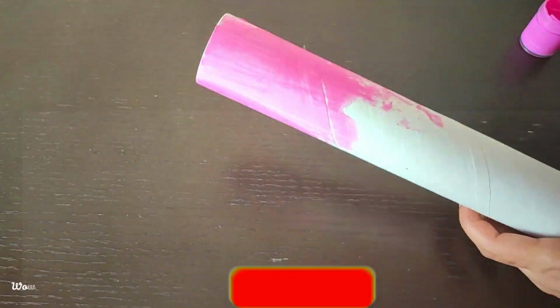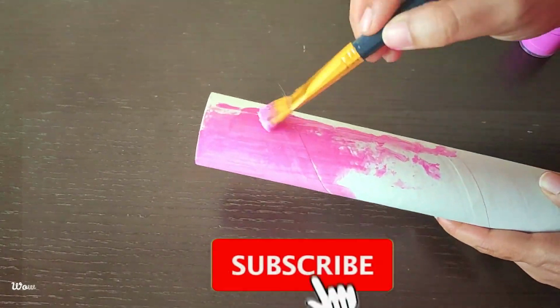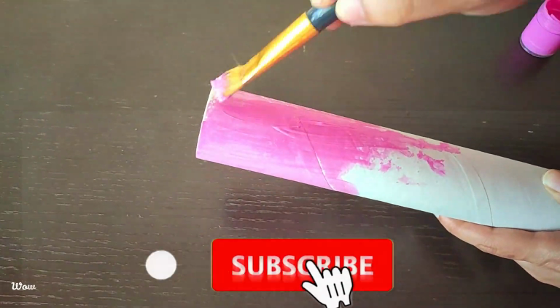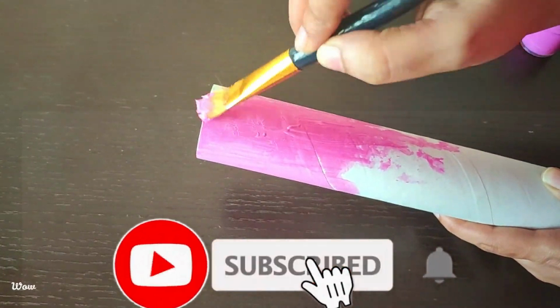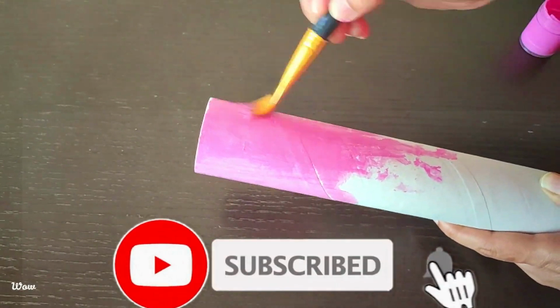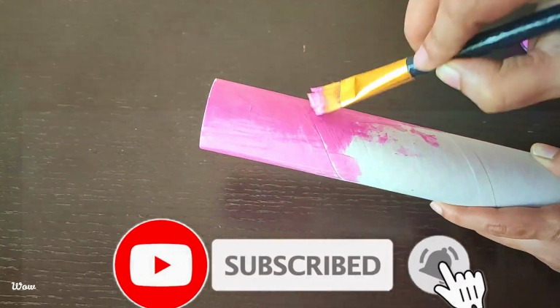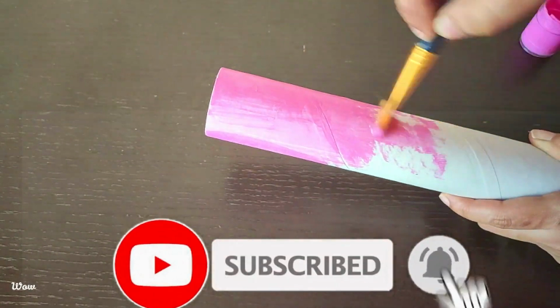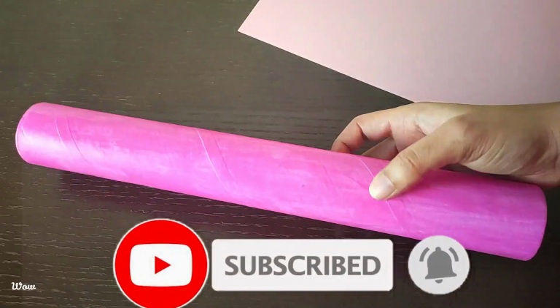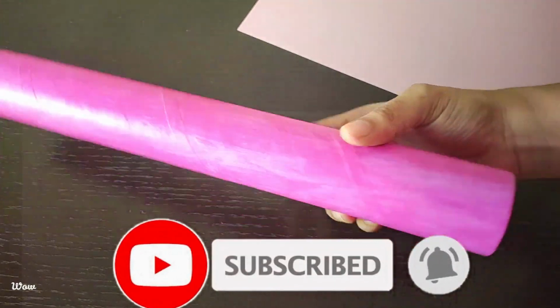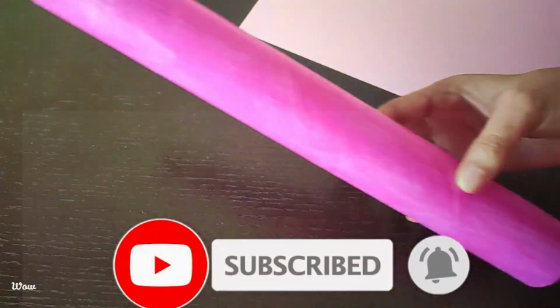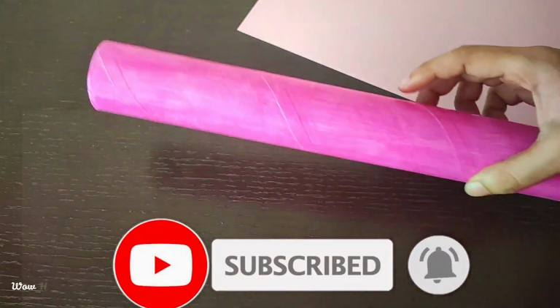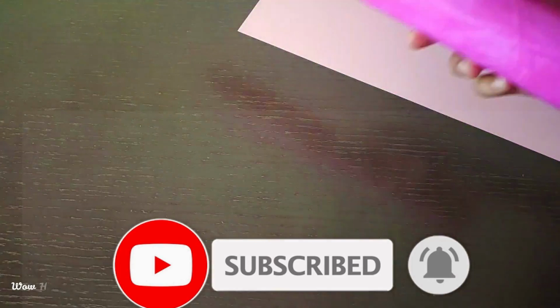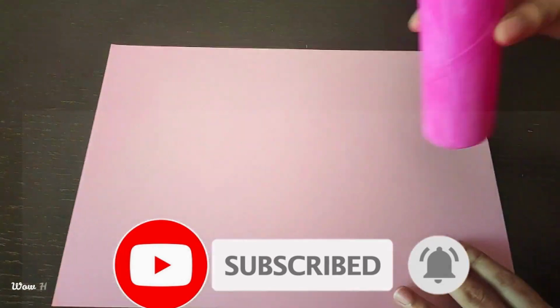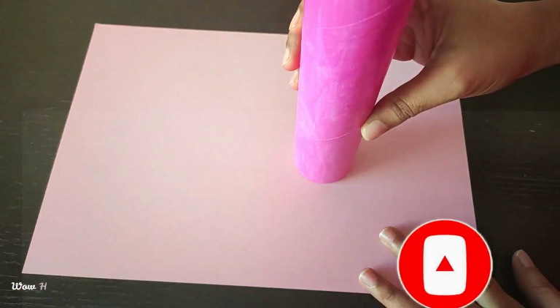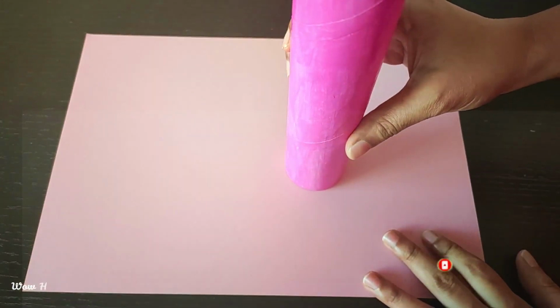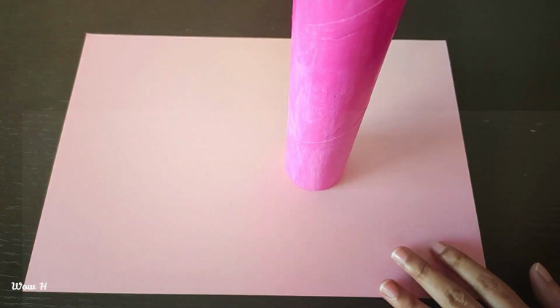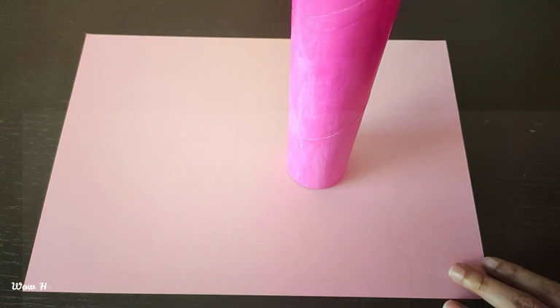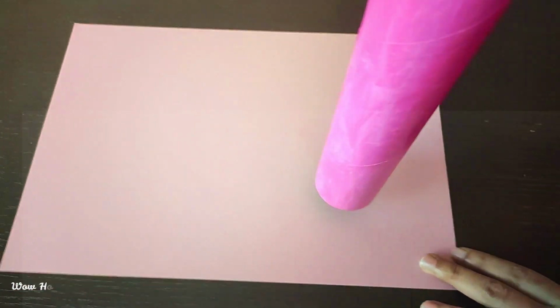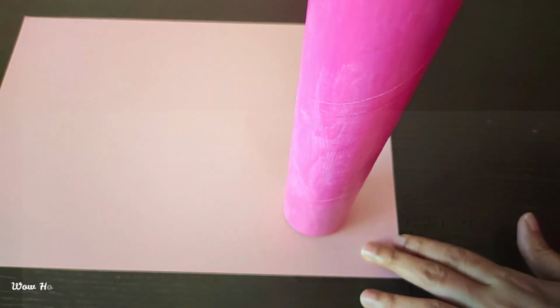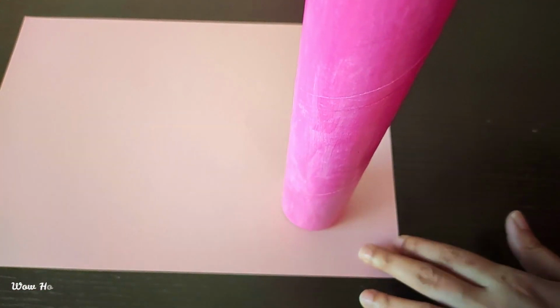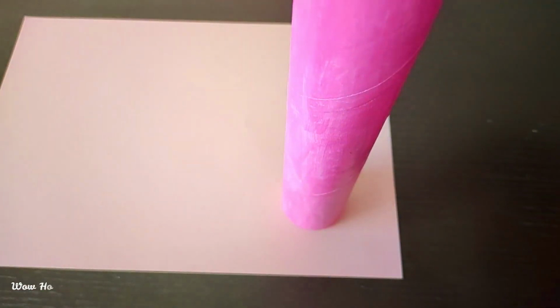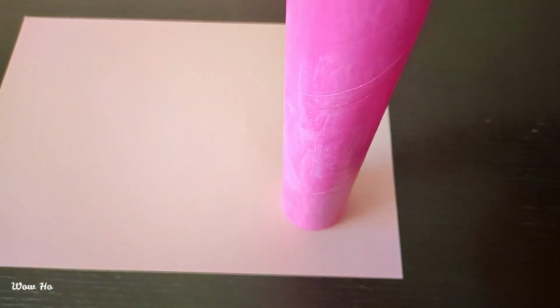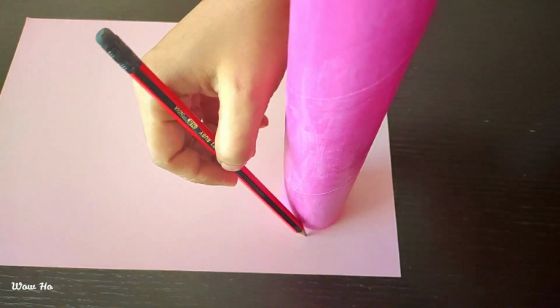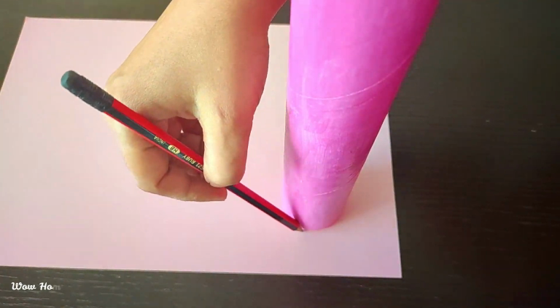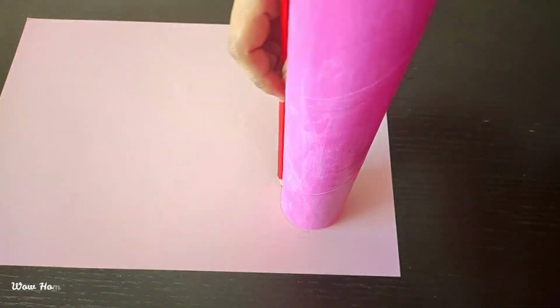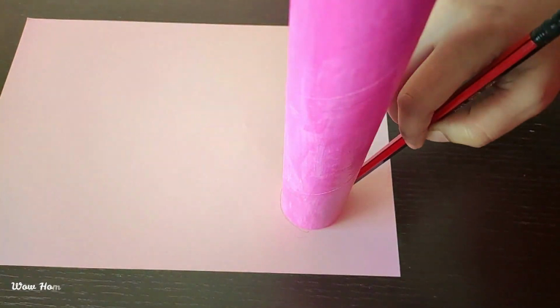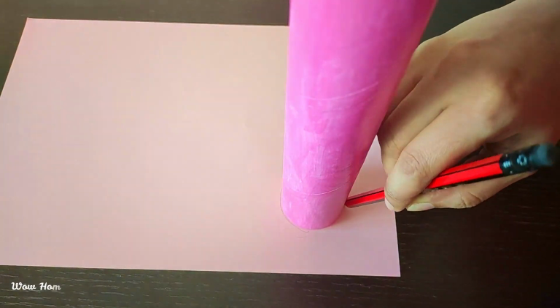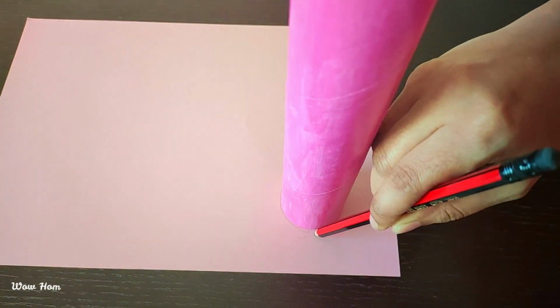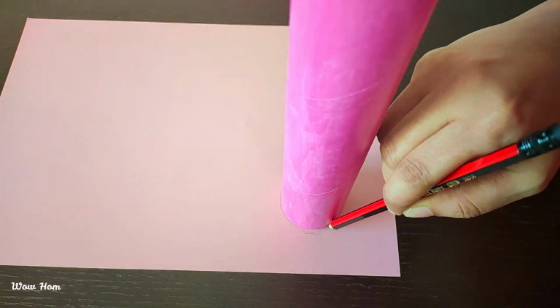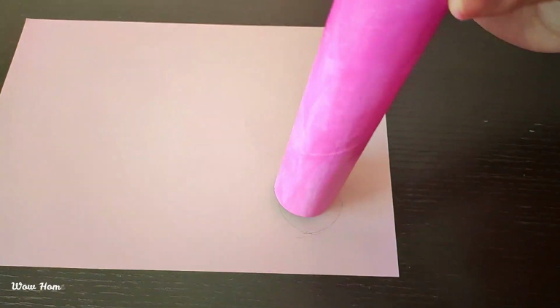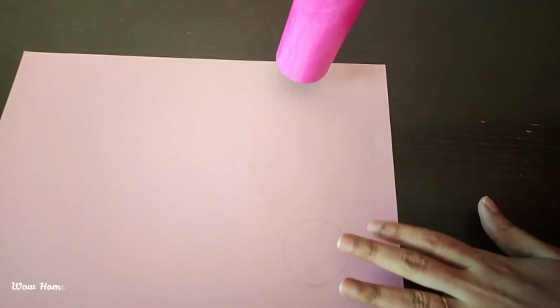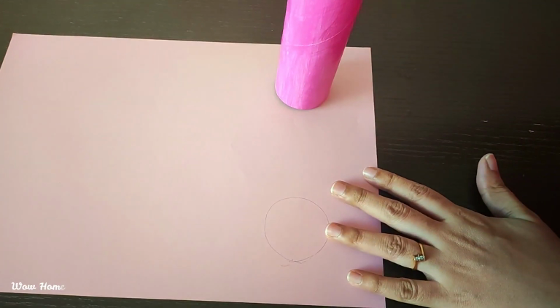If you are watching our channel for the first time, please subscribe. Now, this is a pink roll. You can take A4 paper. This is a roll. Using a pencil, trace a round shape.